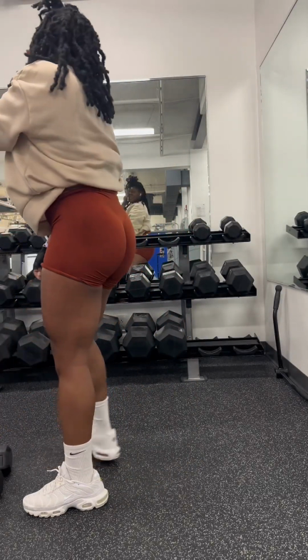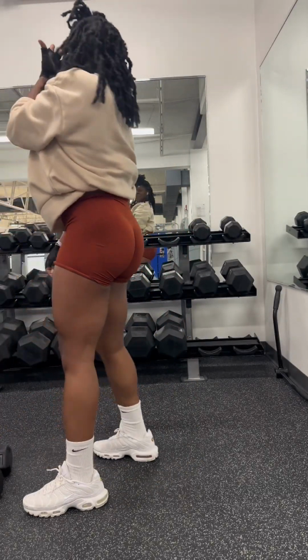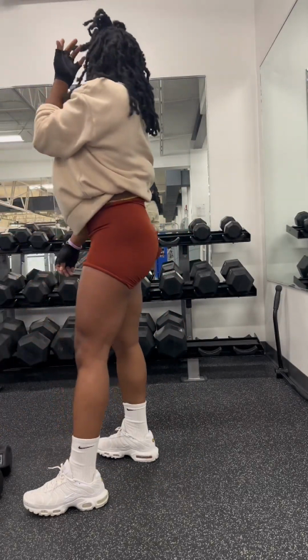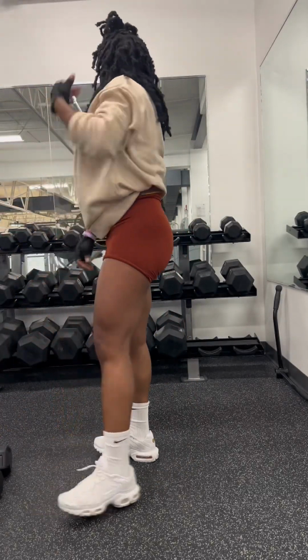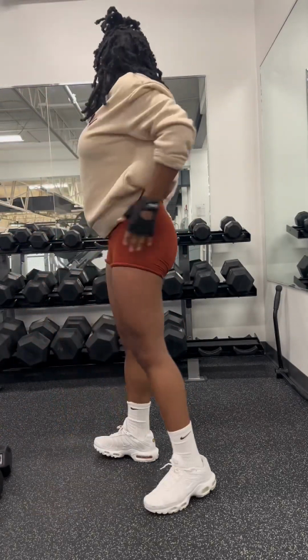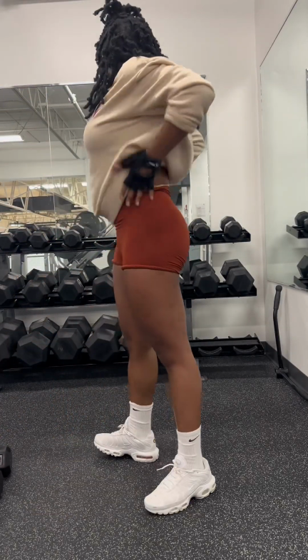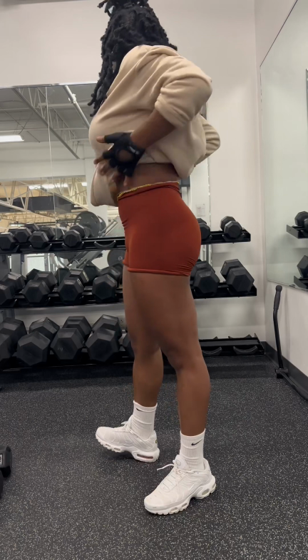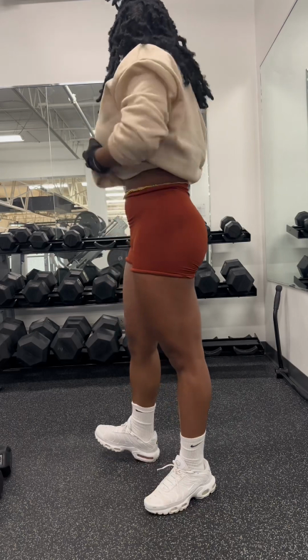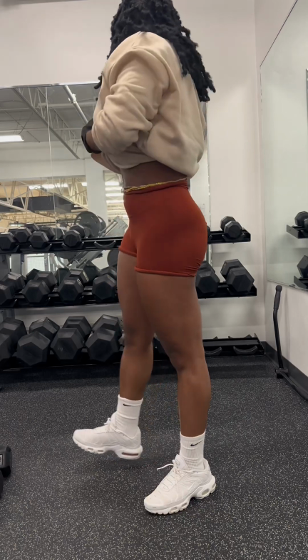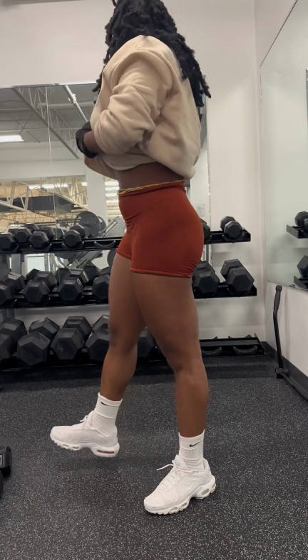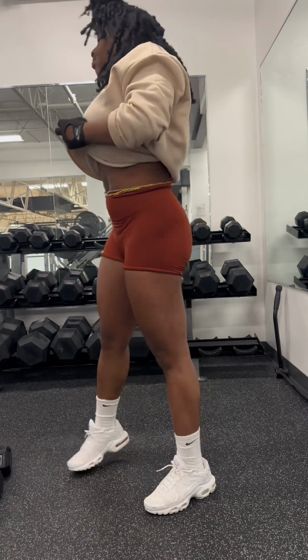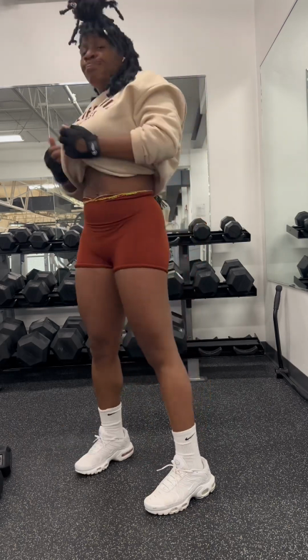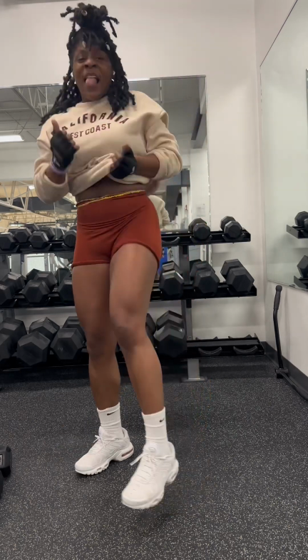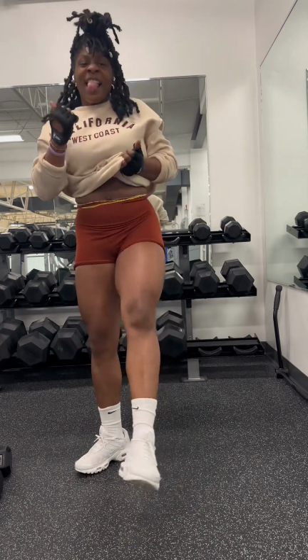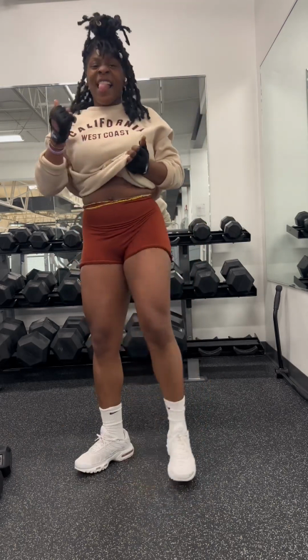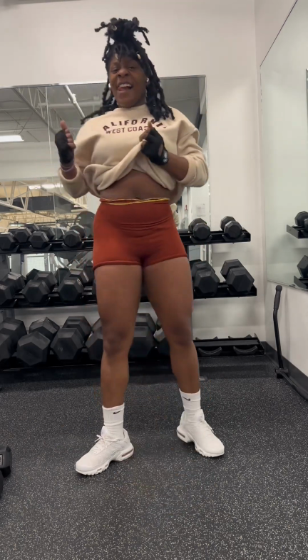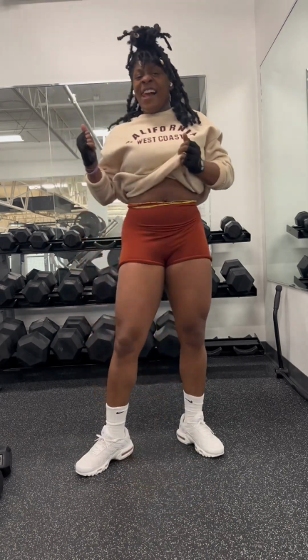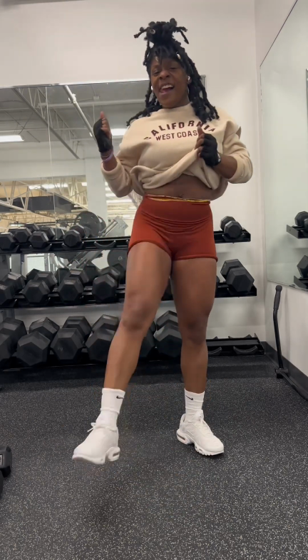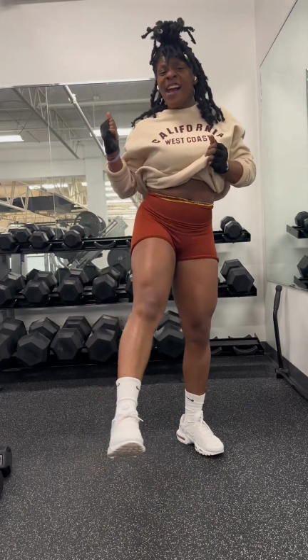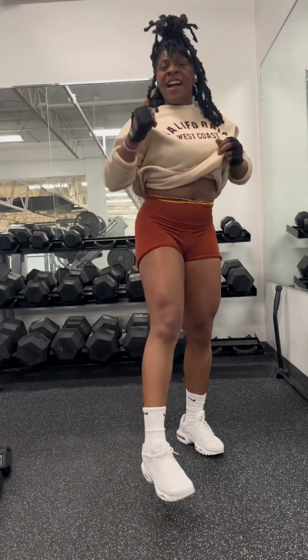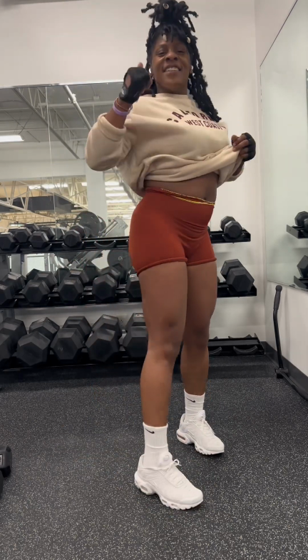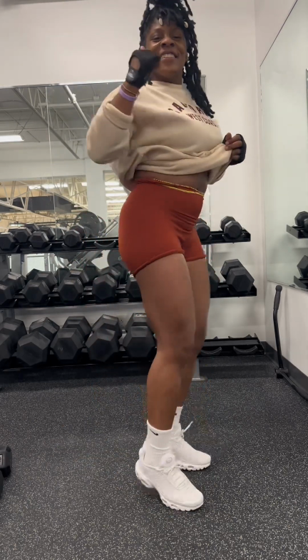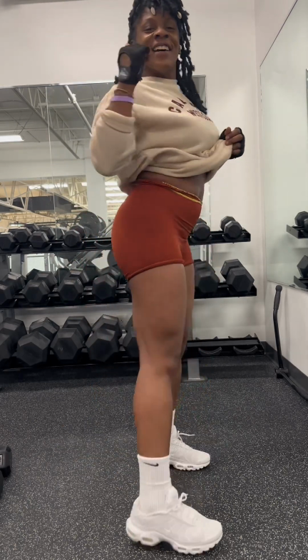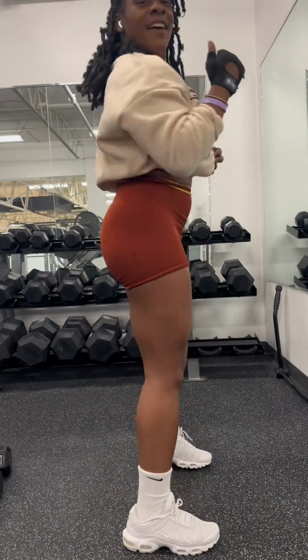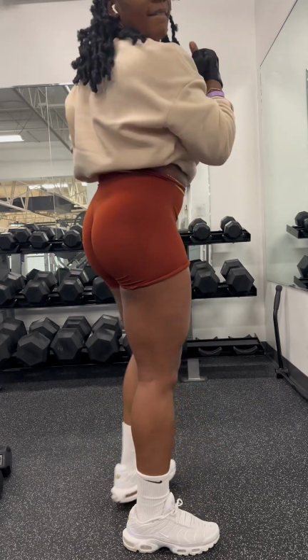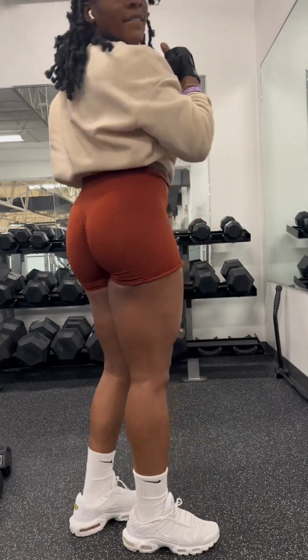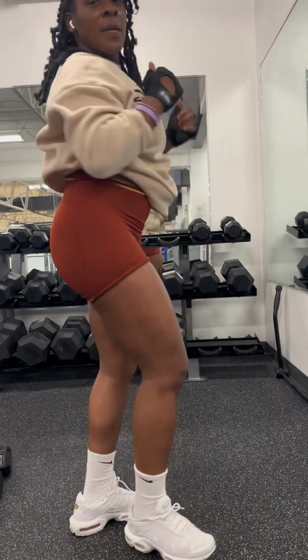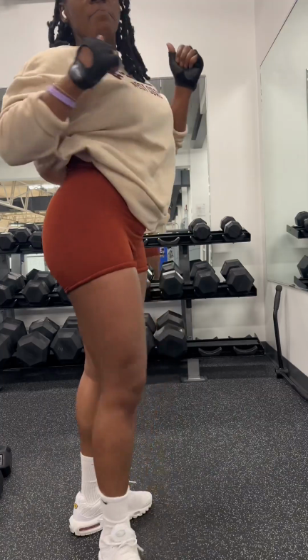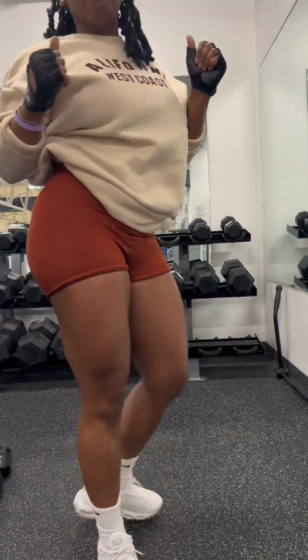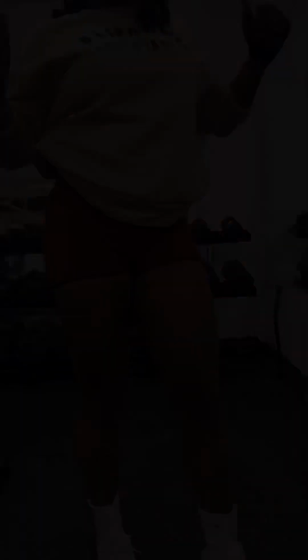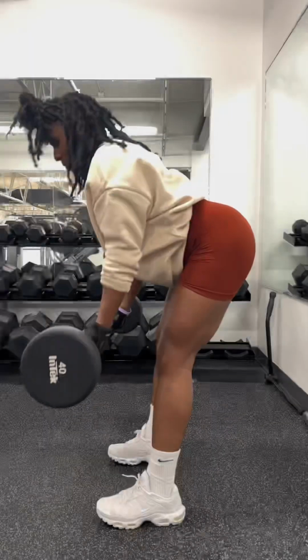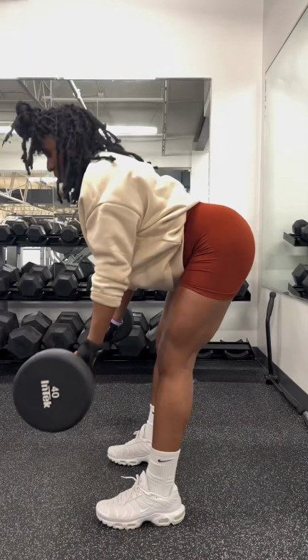Those weights, I want to say, were 10 pounds. Ladies, admire and love yourself because you look good.